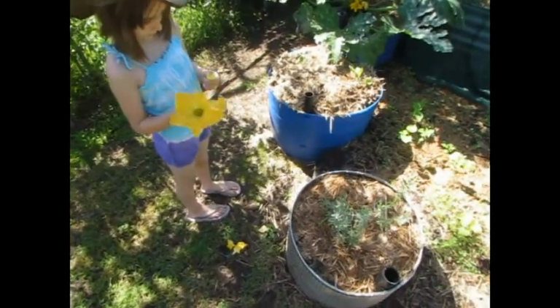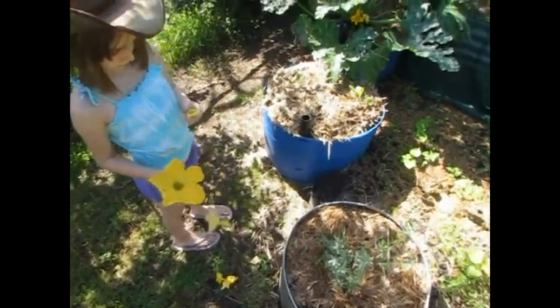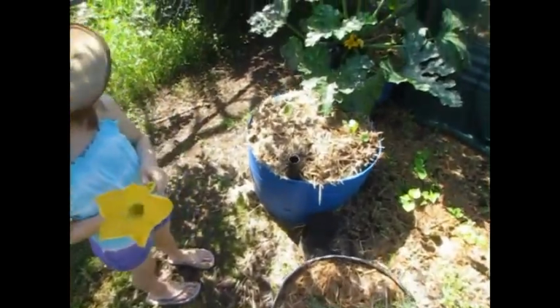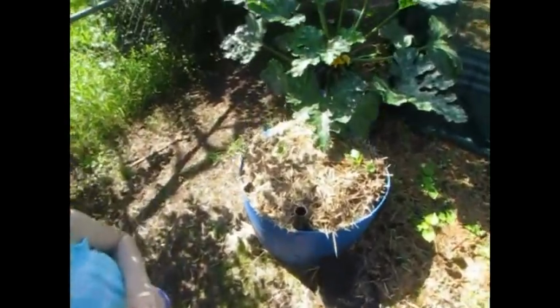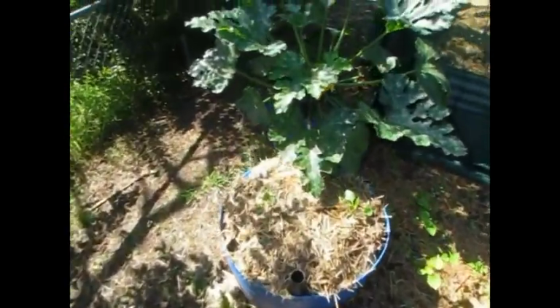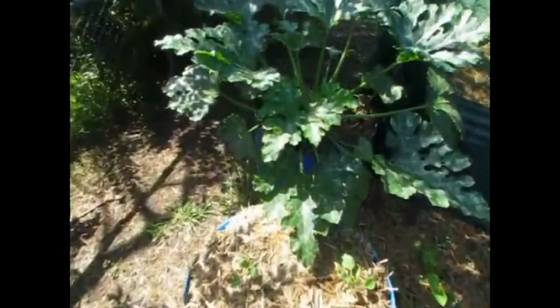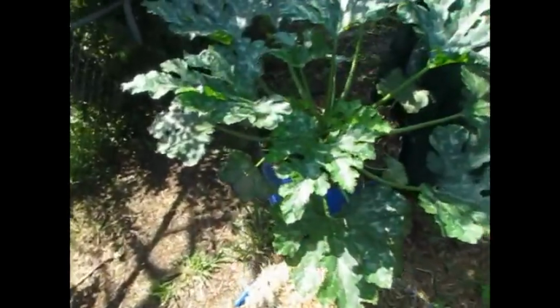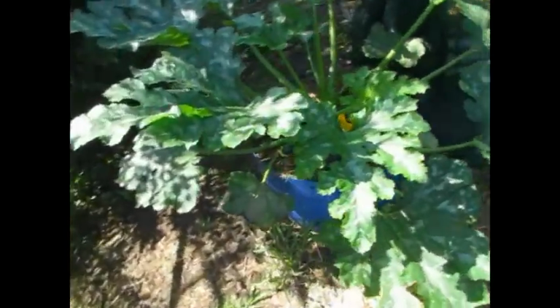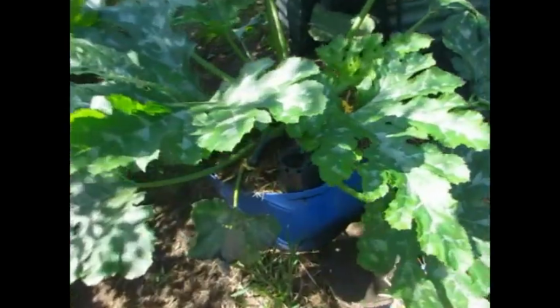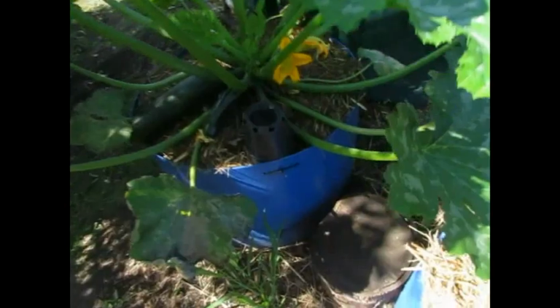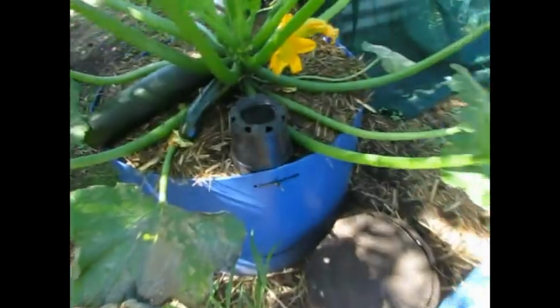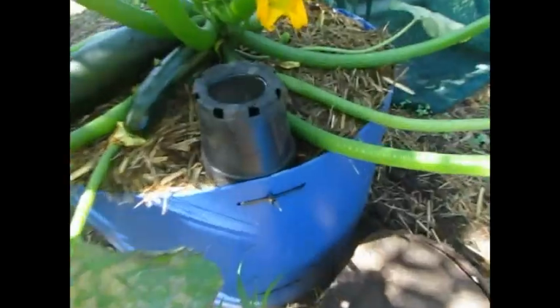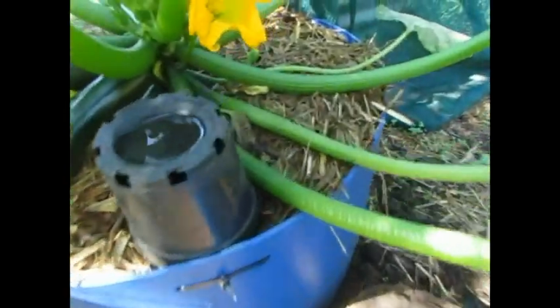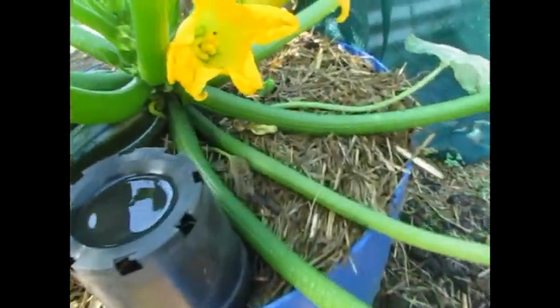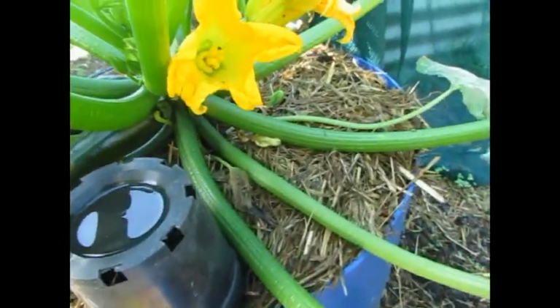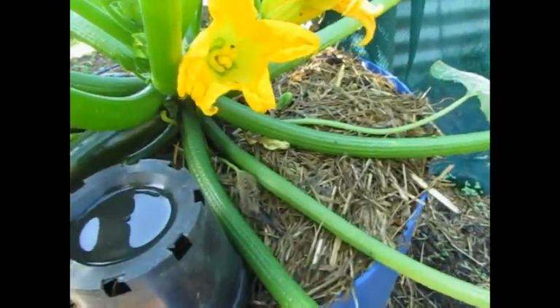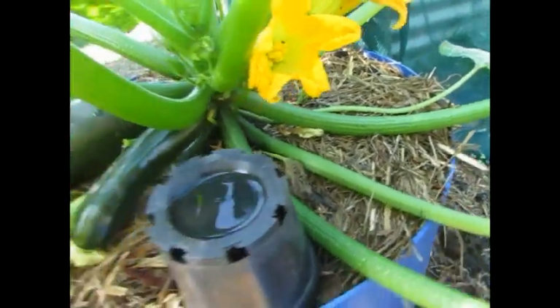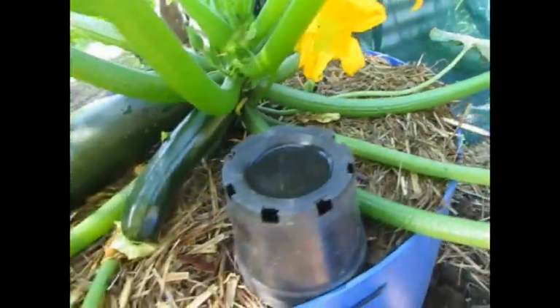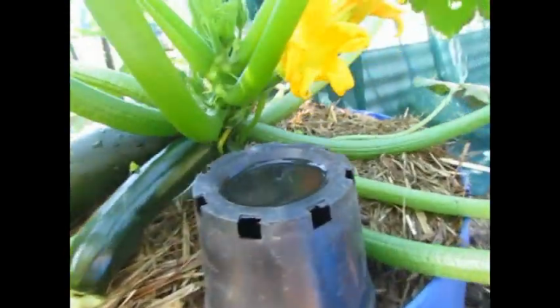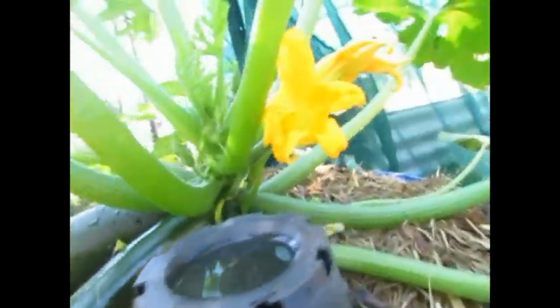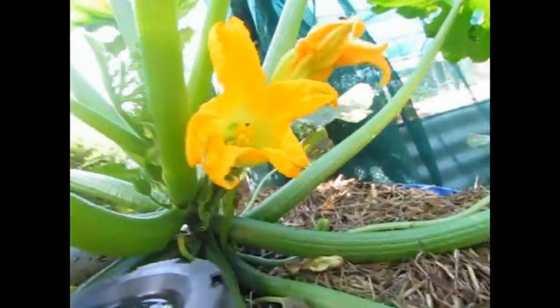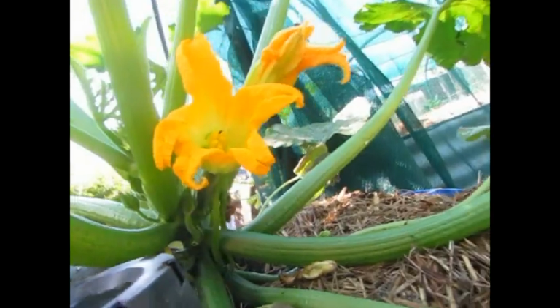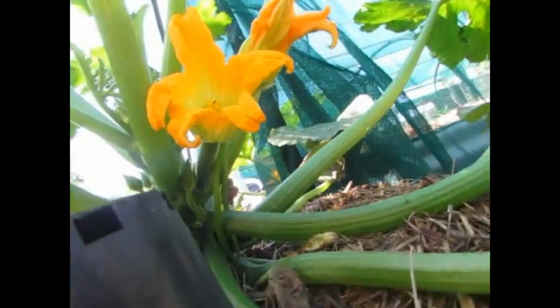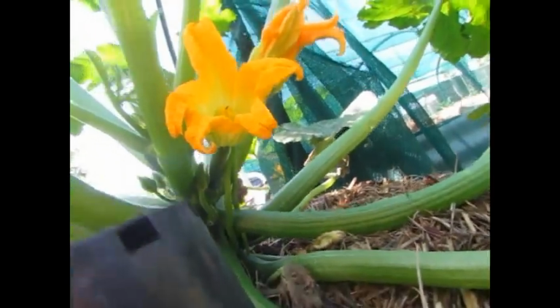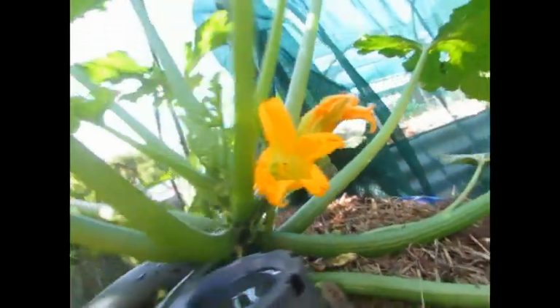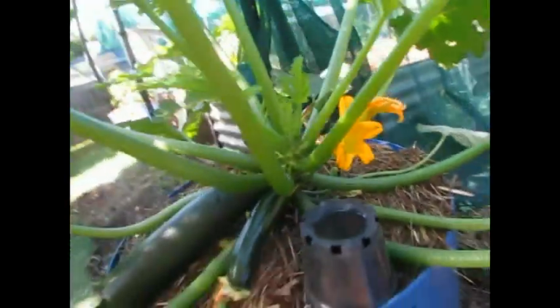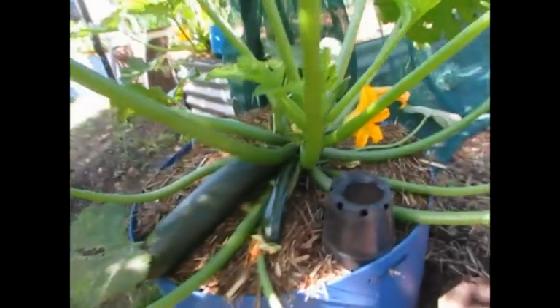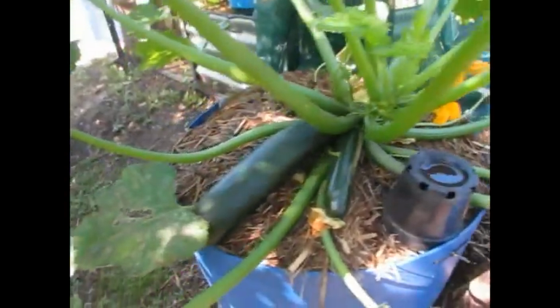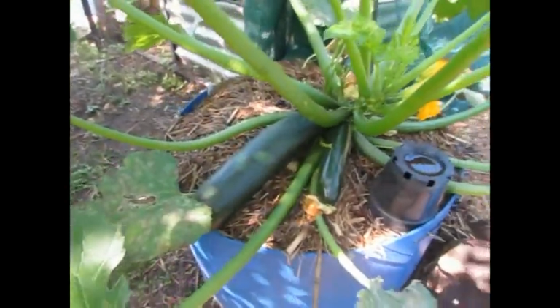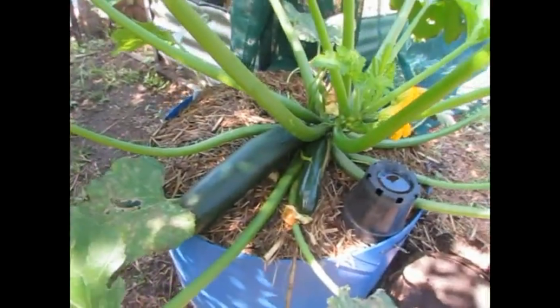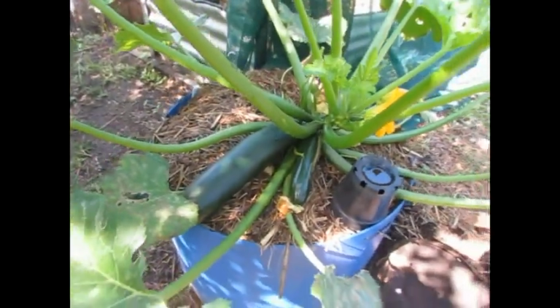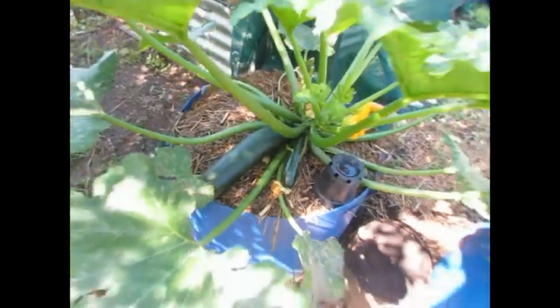And here we have a female zucchini flower, with the little fruit underneath it — you can just see. There's one that's getting picked this afternoon.